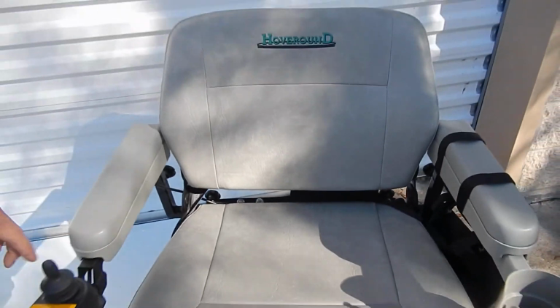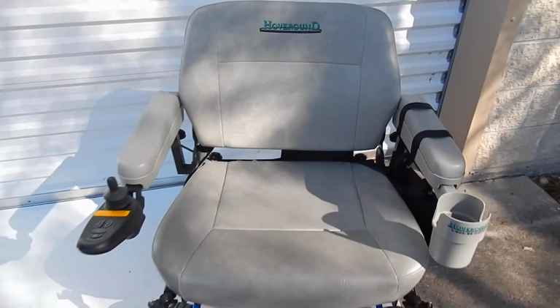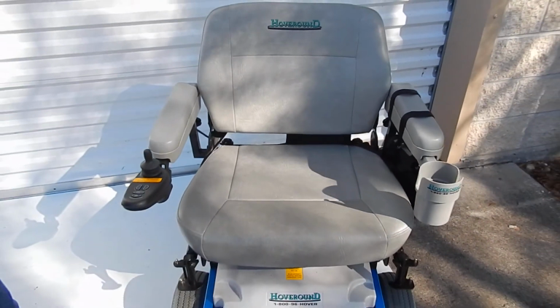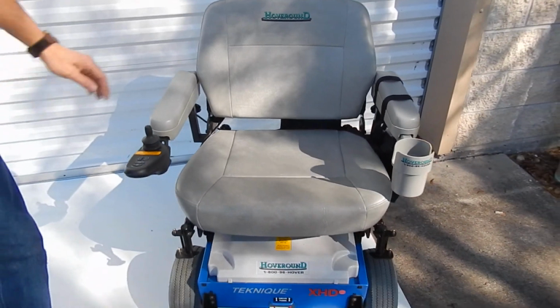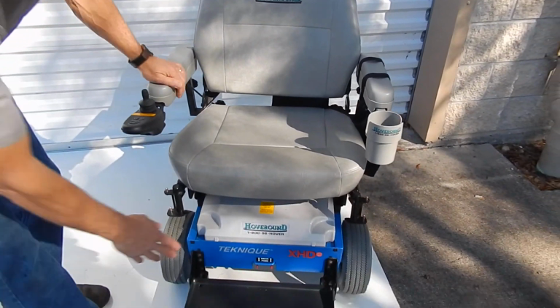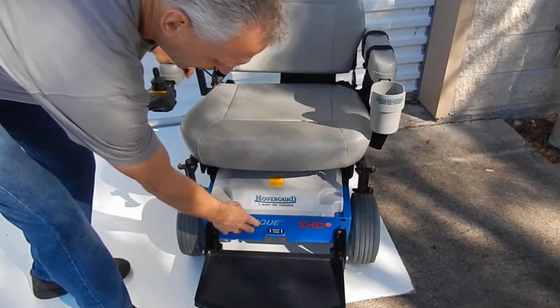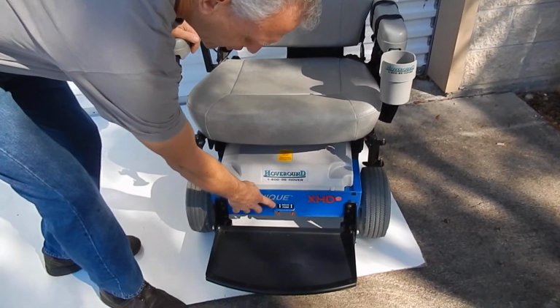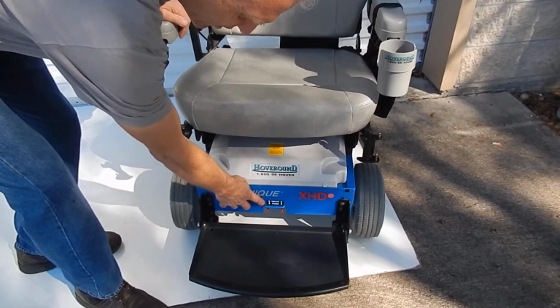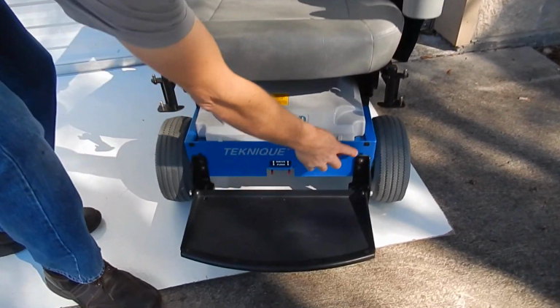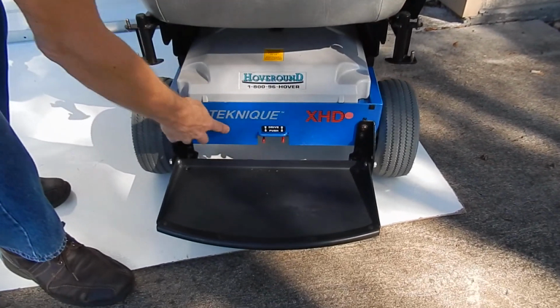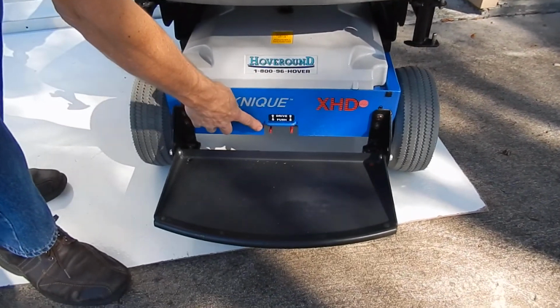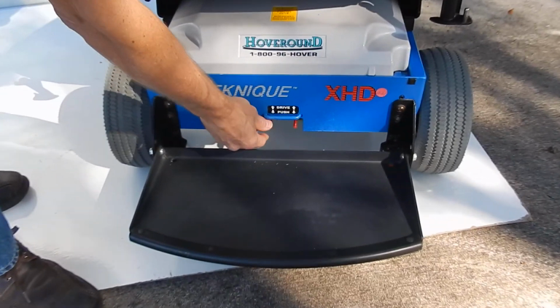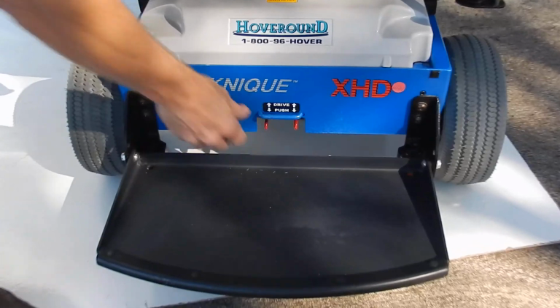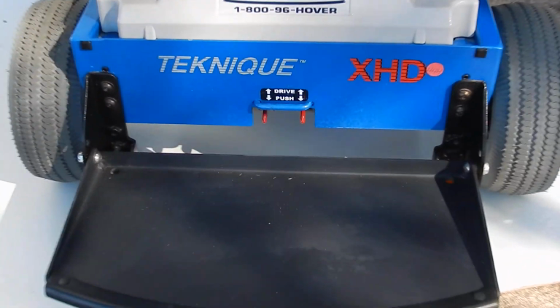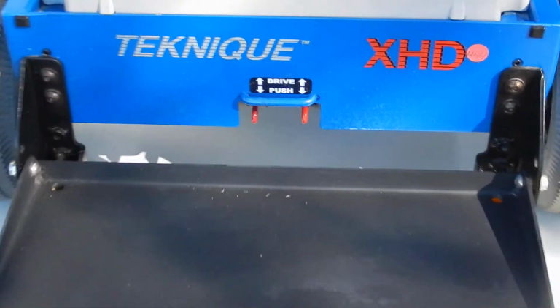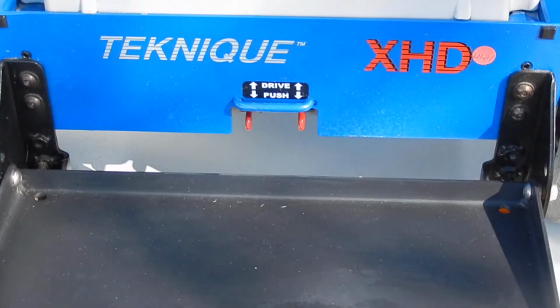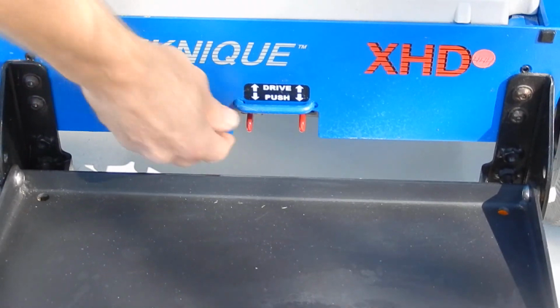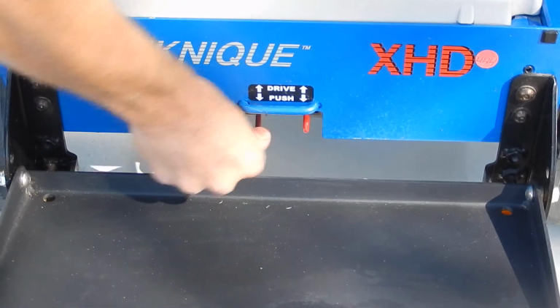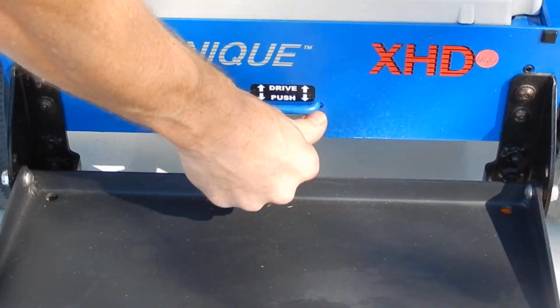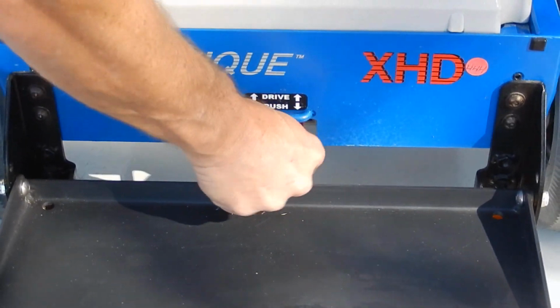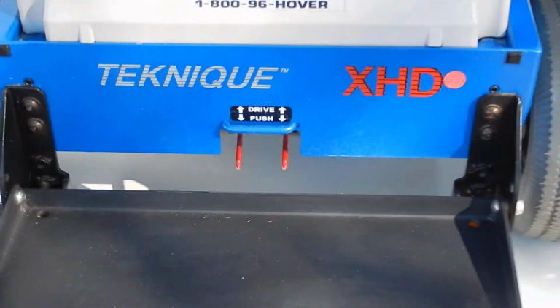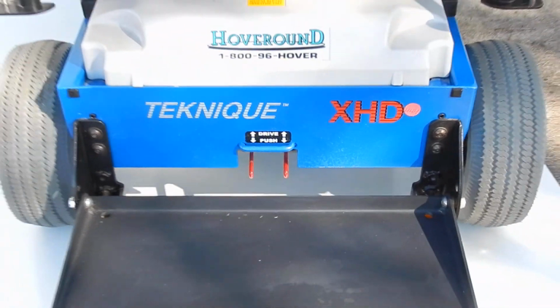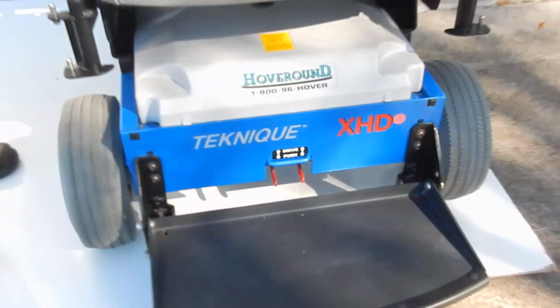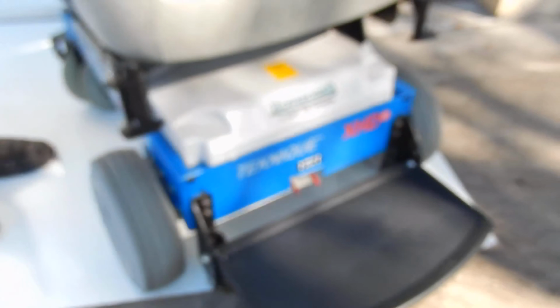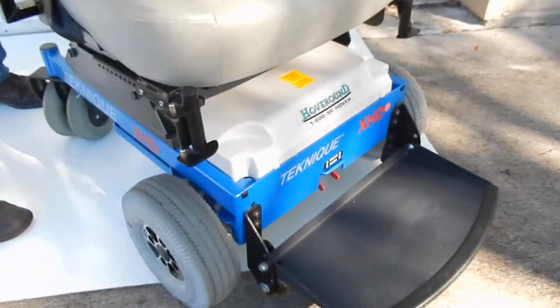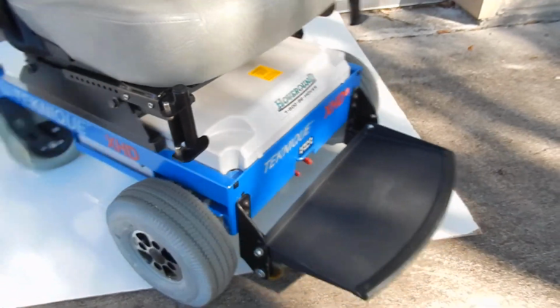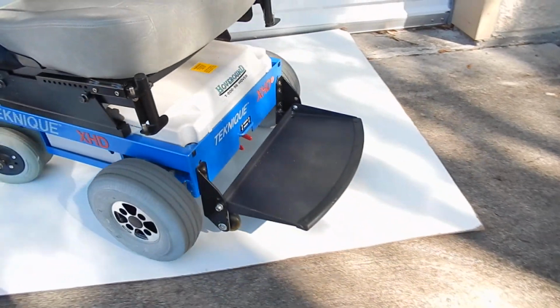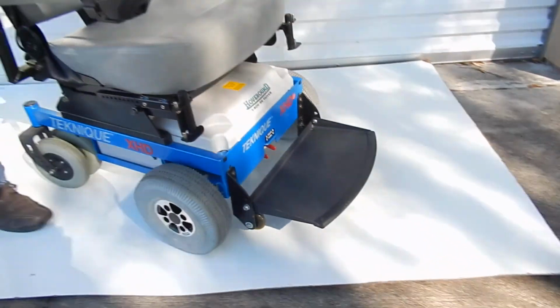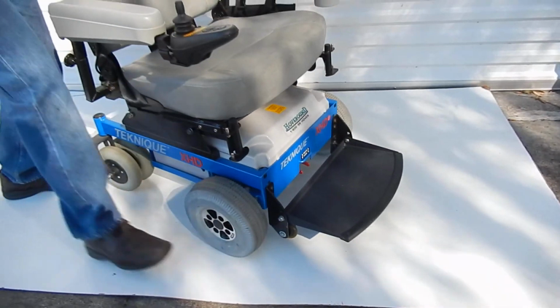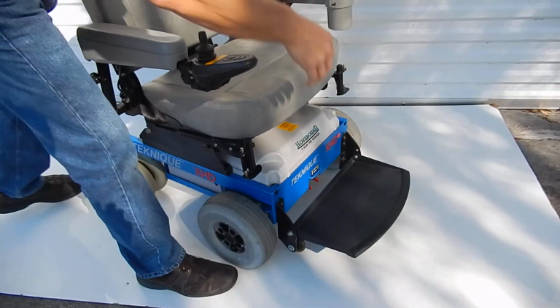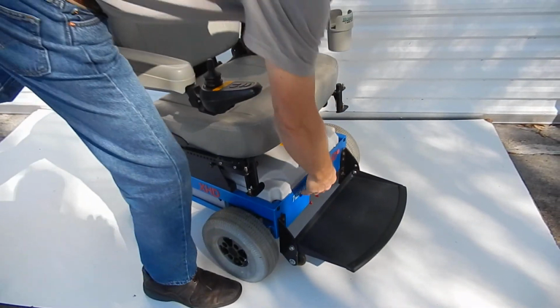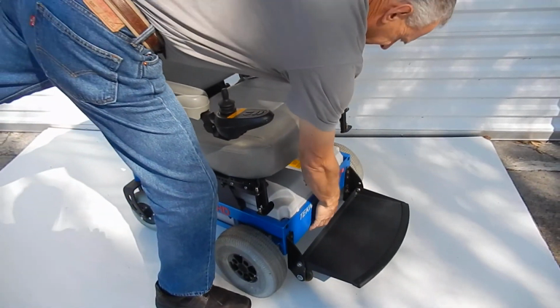Also, if you need to put this chair in neutral, there's a neutral handle for each motor right in the front. You push the handle down and the chair becomes neutral — you can move it around. This puts it back into gear.